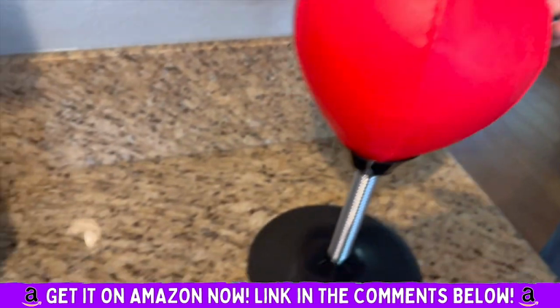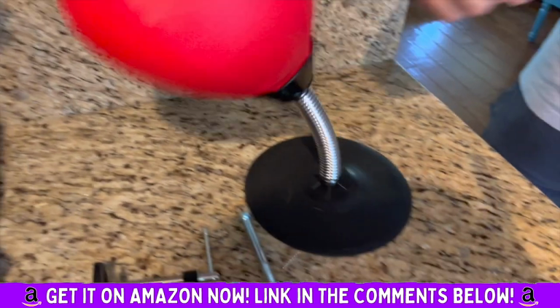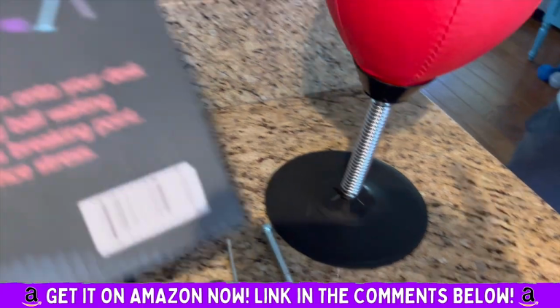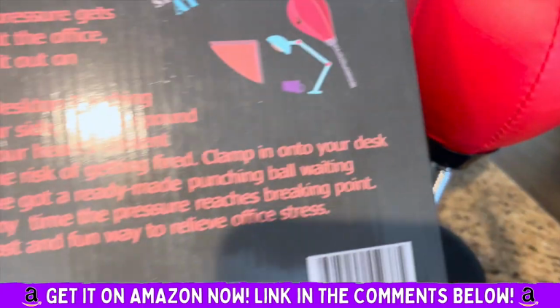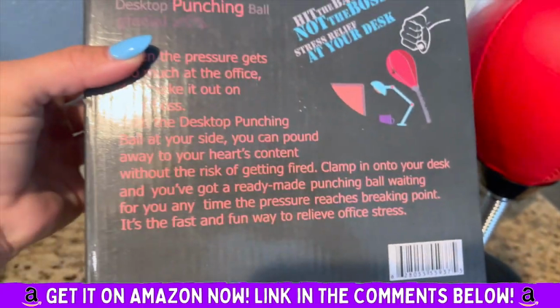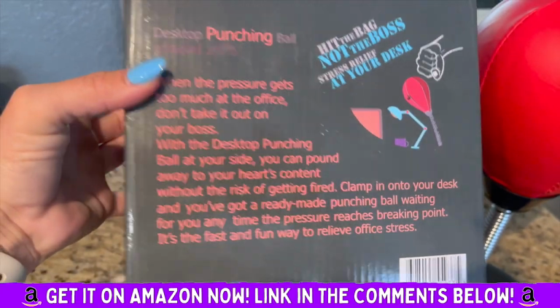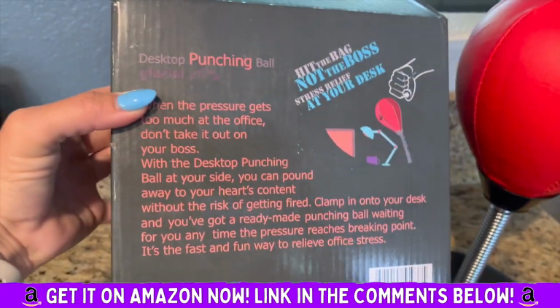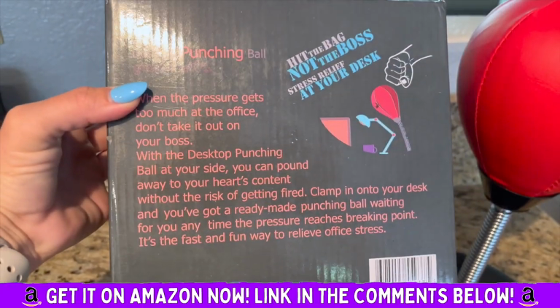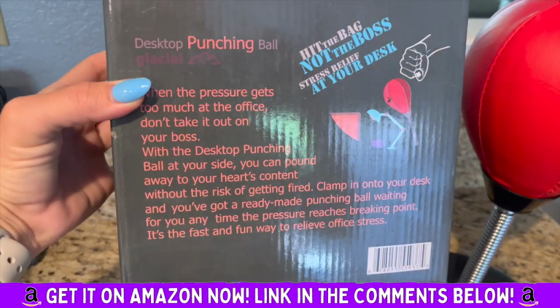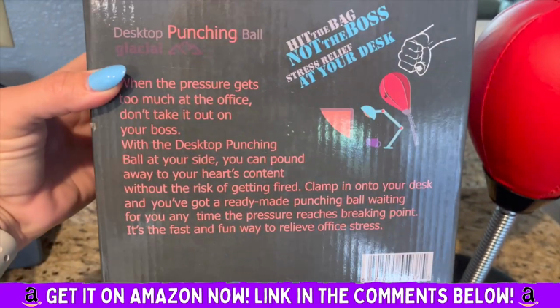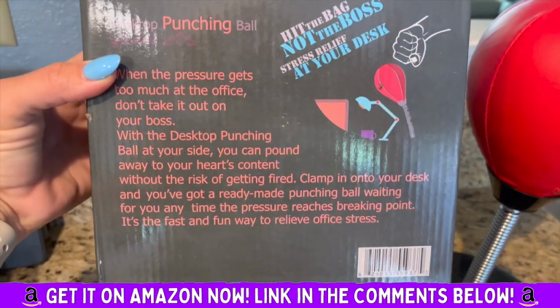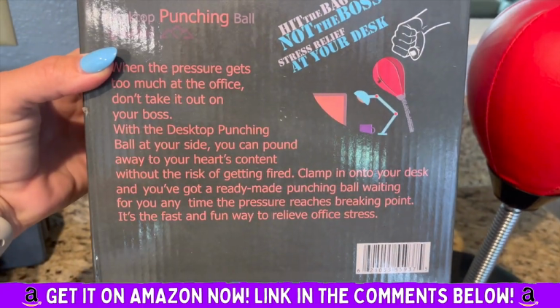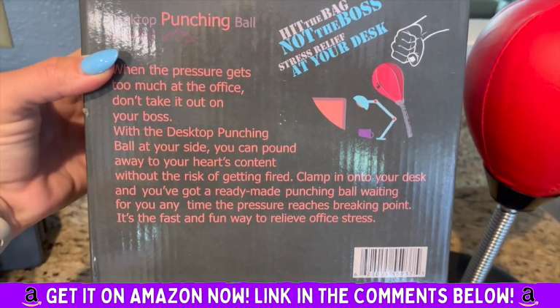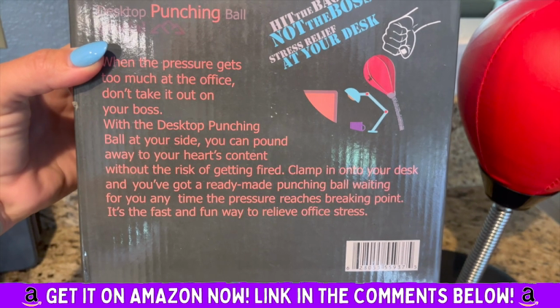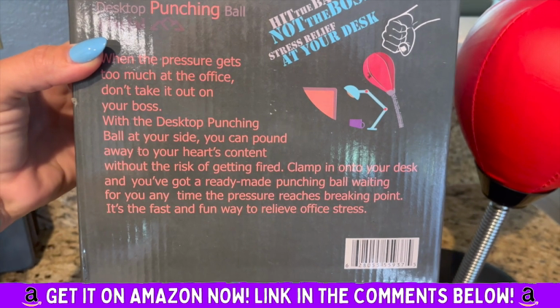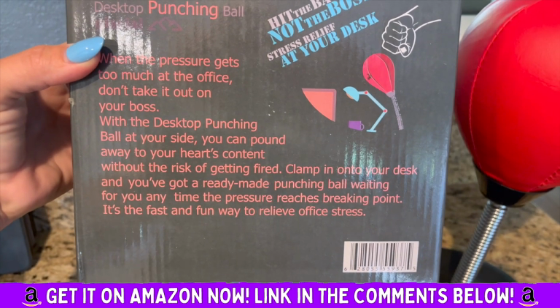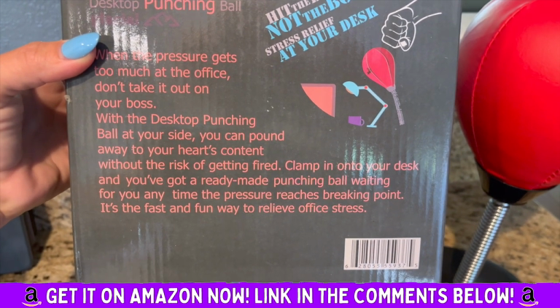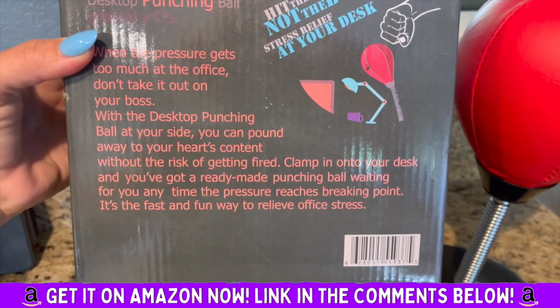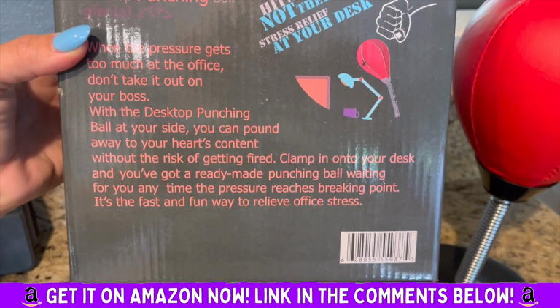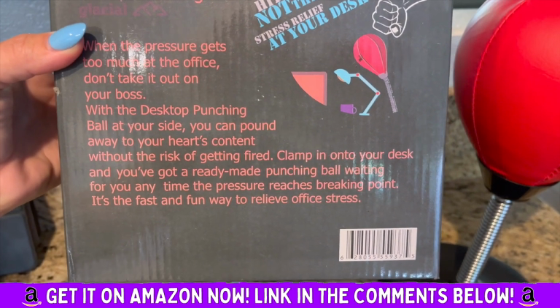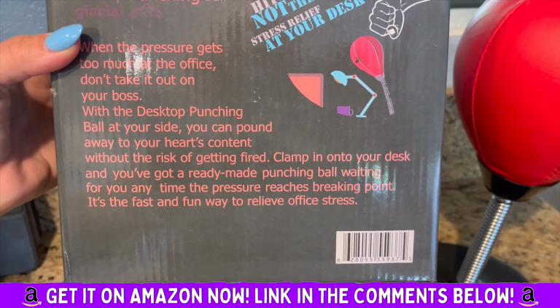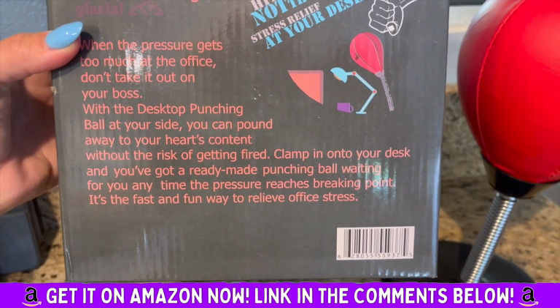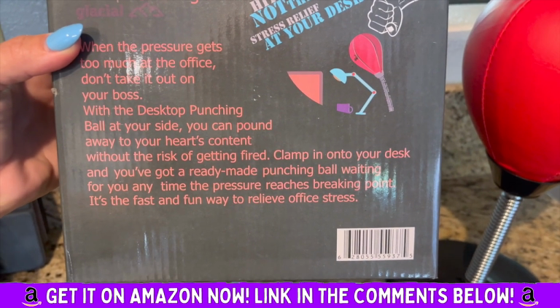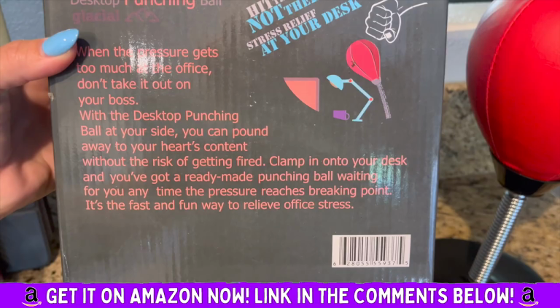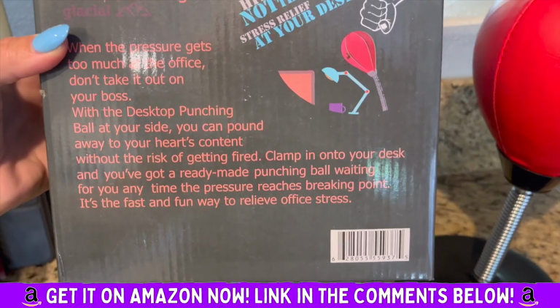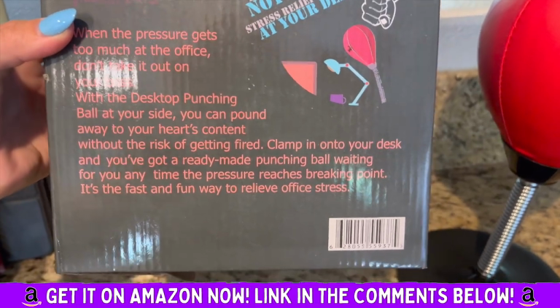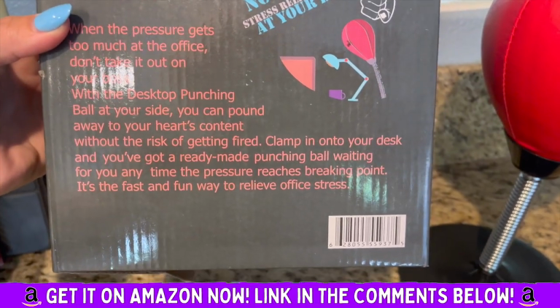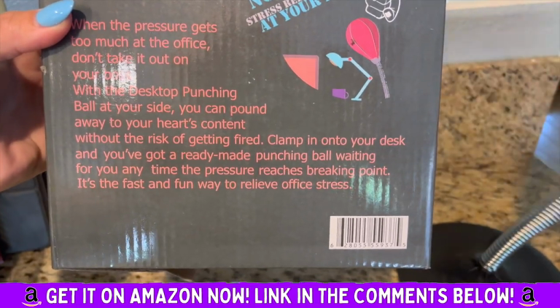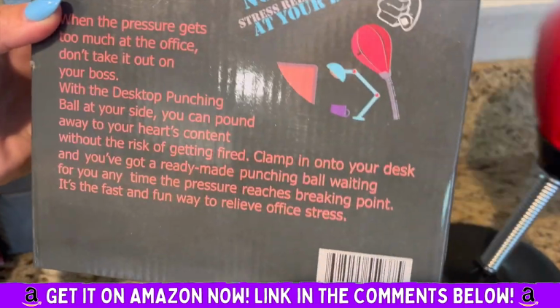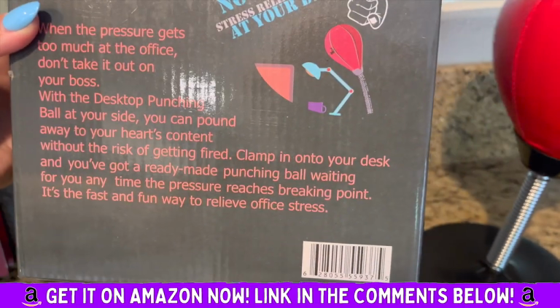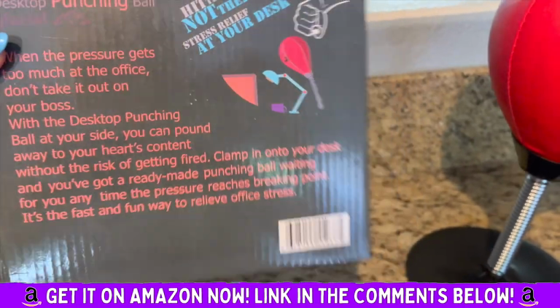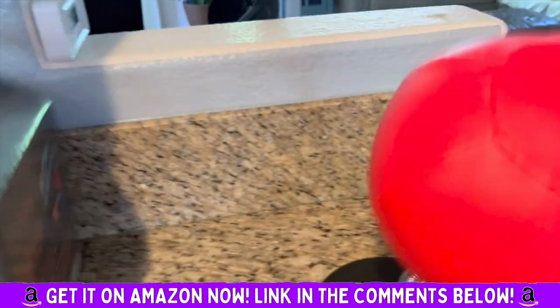I really like it and it's fun. It makes a great gift, I think, in my opinion. I love it. A ready-made punching ball waiting for you at any time the pressure reaches breaking point — a fast and fun way to relieve stress.